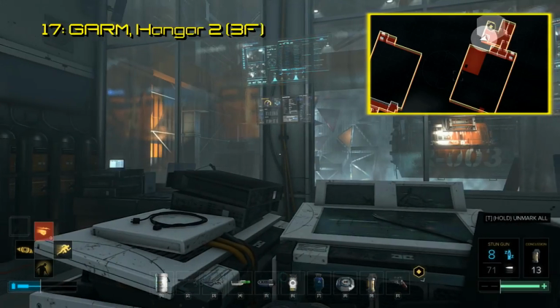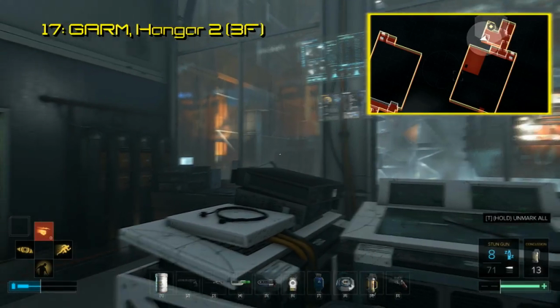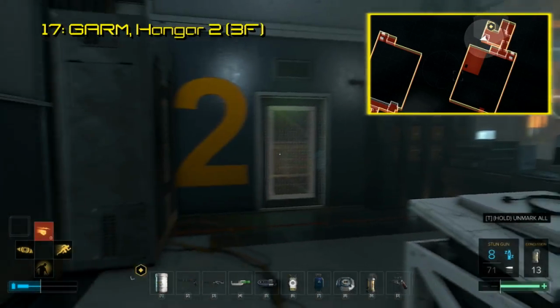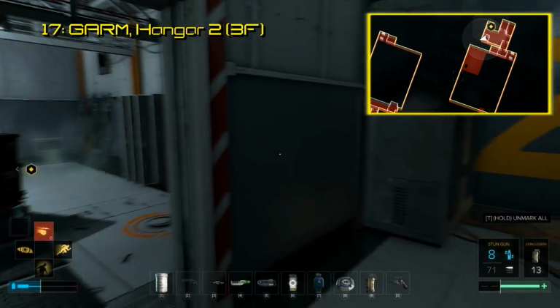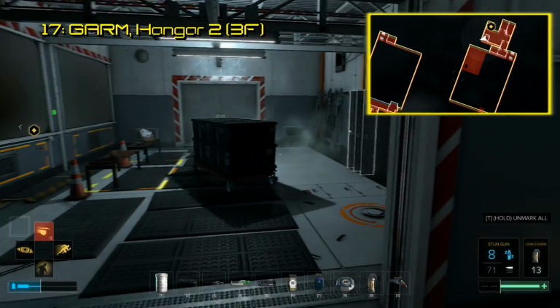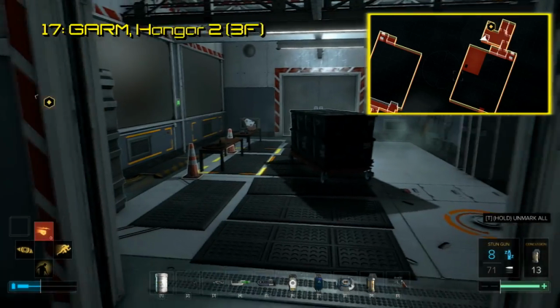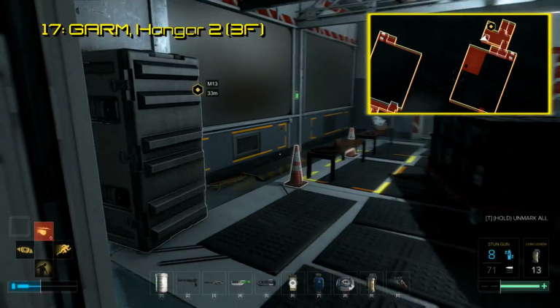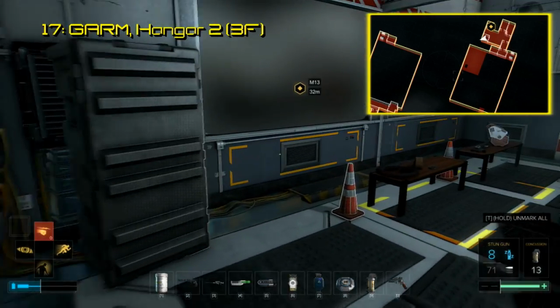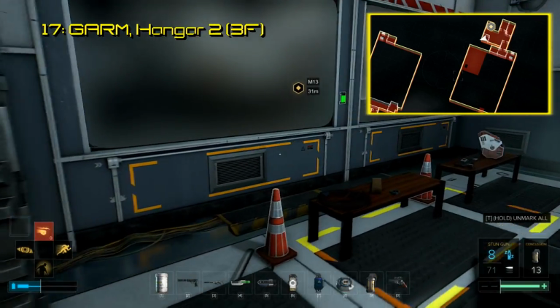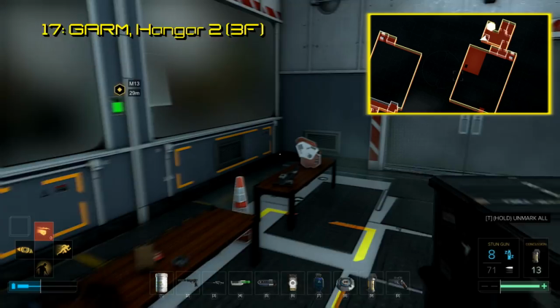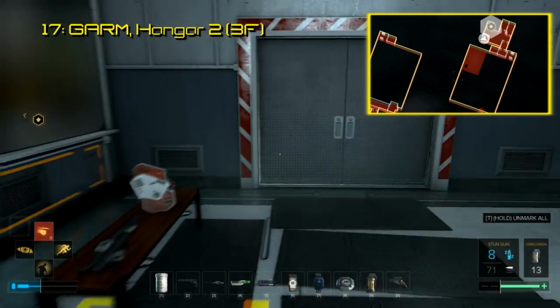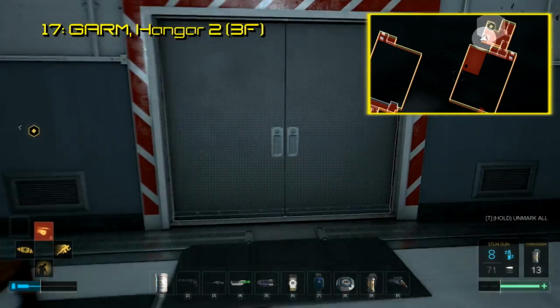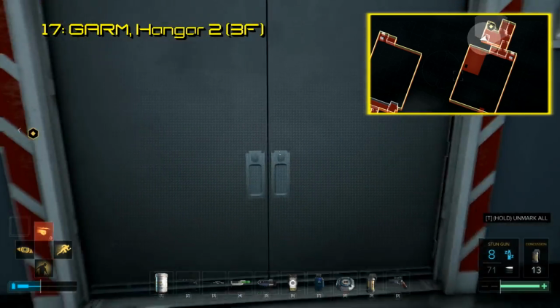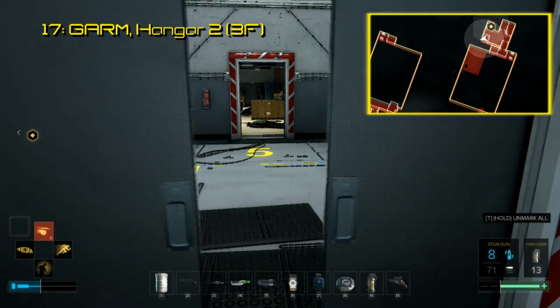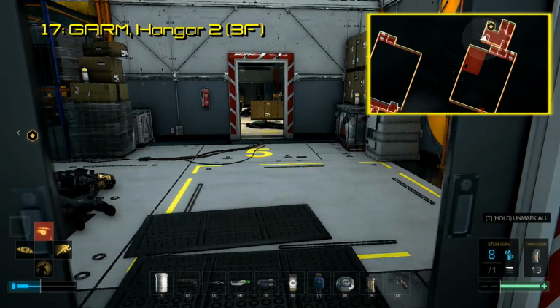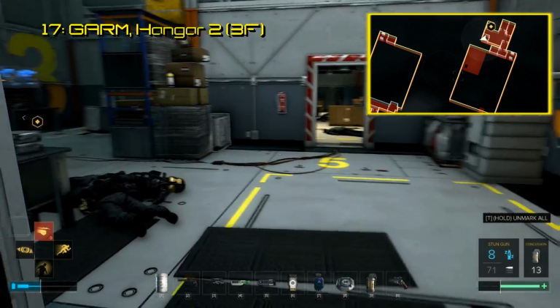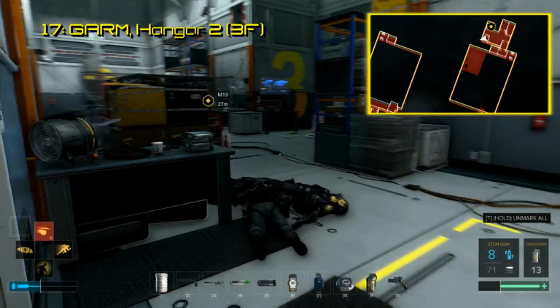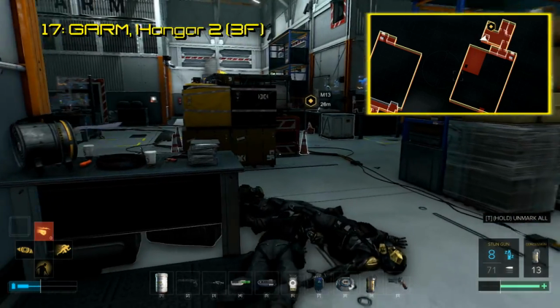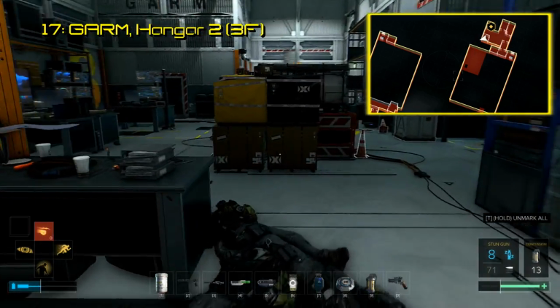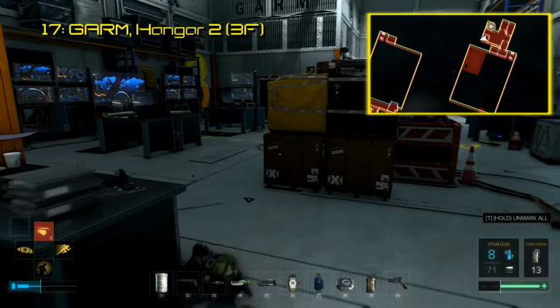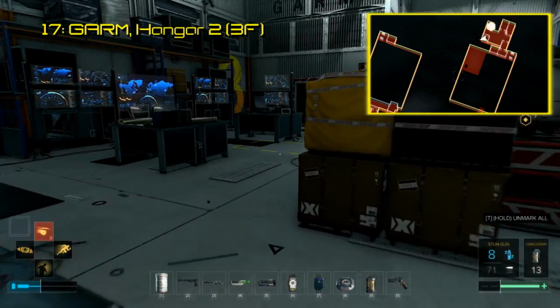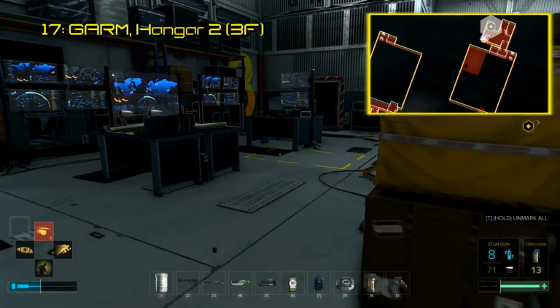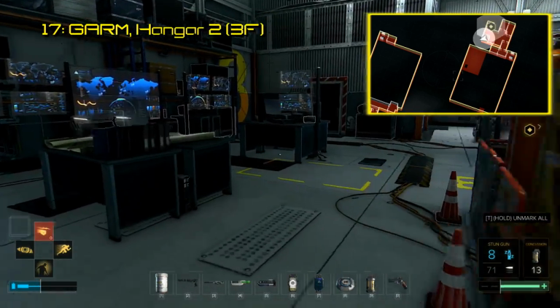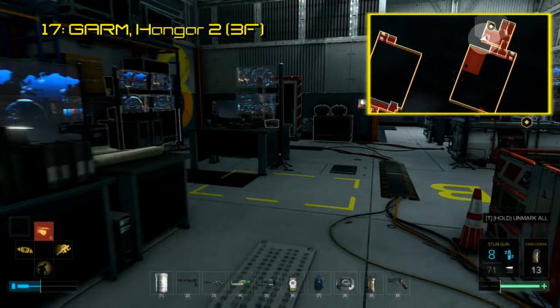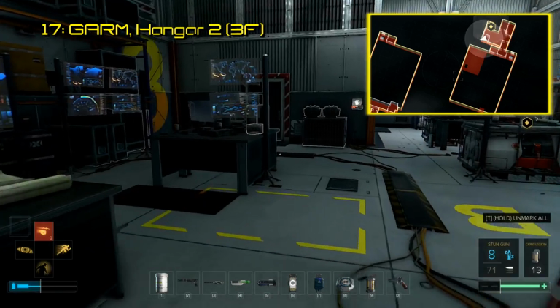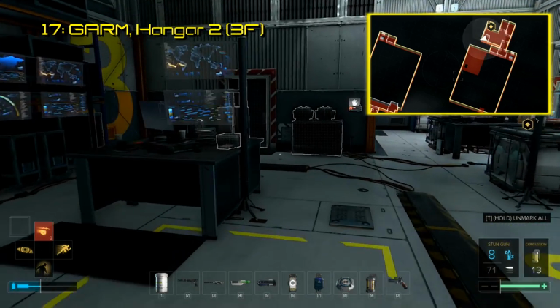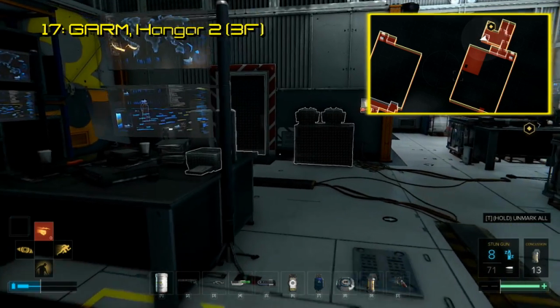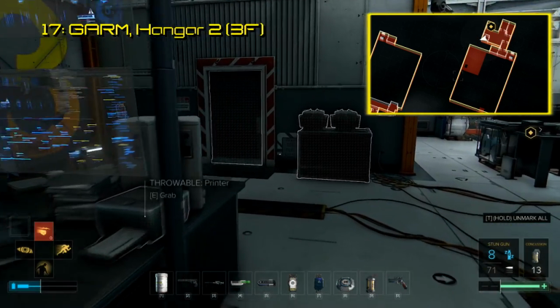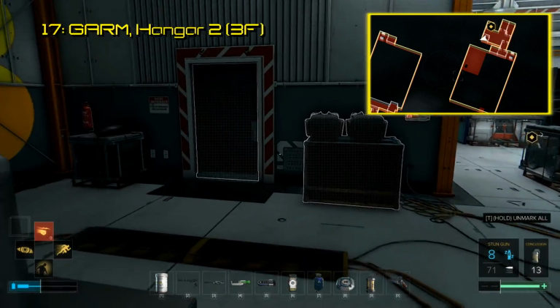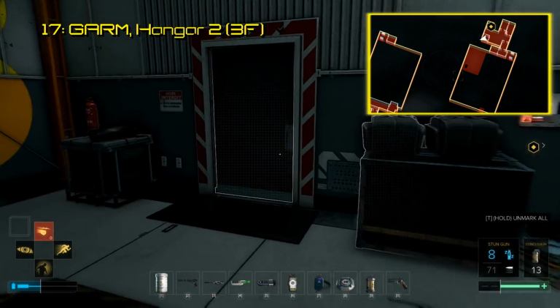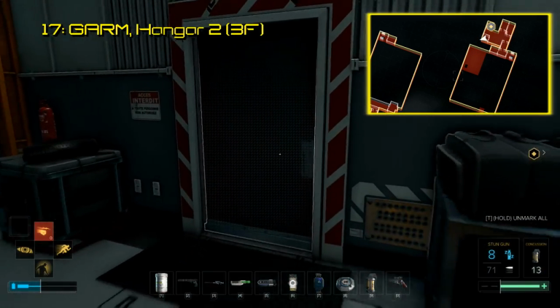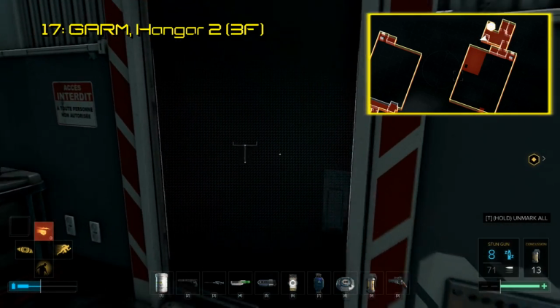The seventeenth Breach software is in Hangar 2. On the north side of Hangar 2, third floor, there is a lounge and some other smaller rooms. Hang a left when you get into this cluster of rooms, and go into the one with the camera attached to it. There, the software sits on a desk.